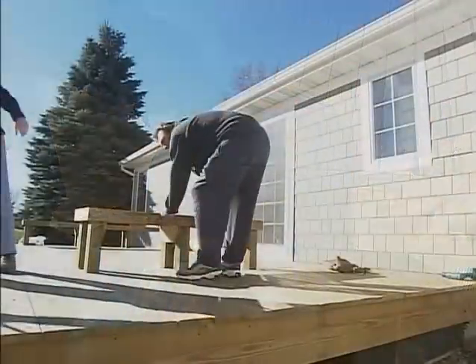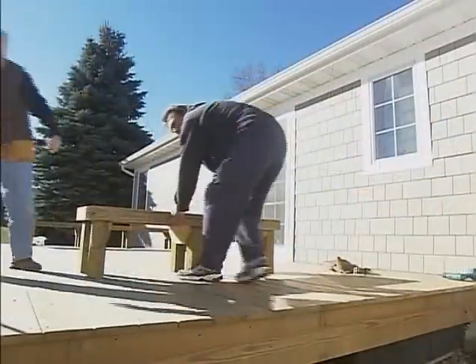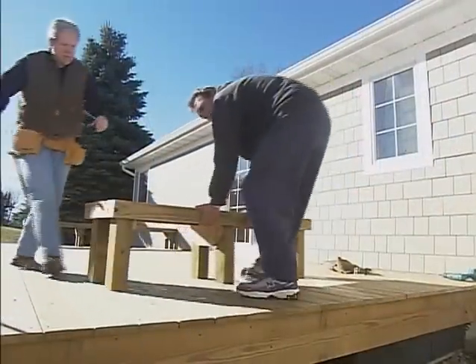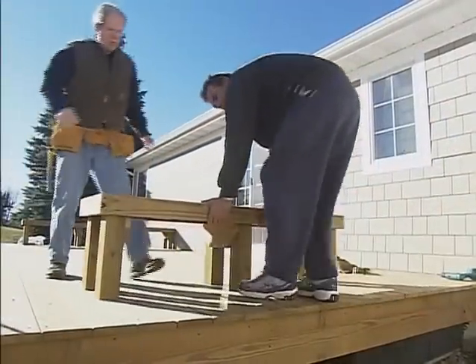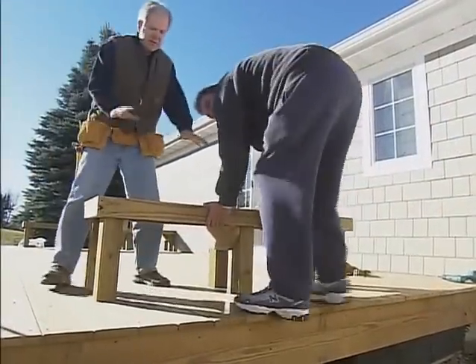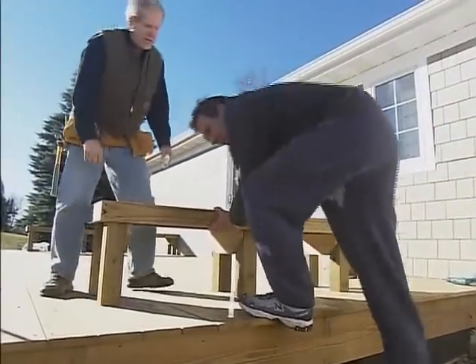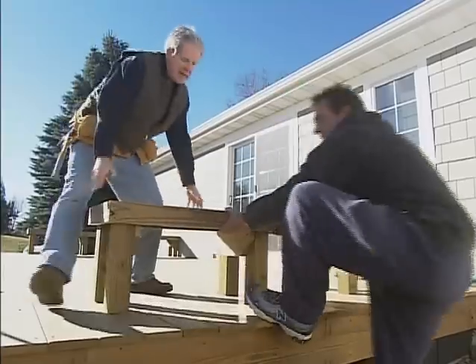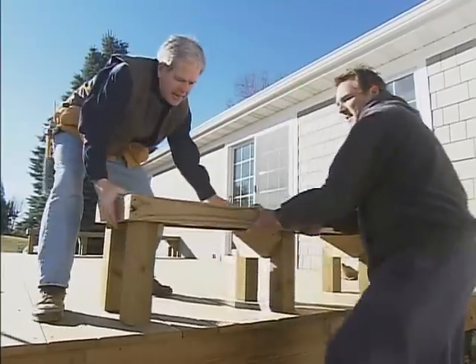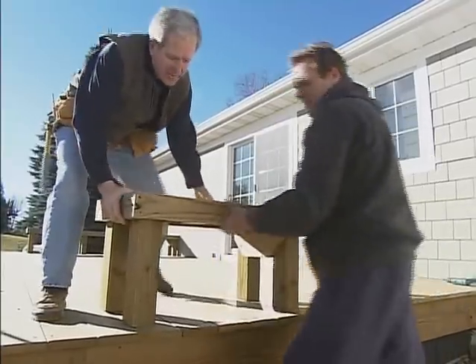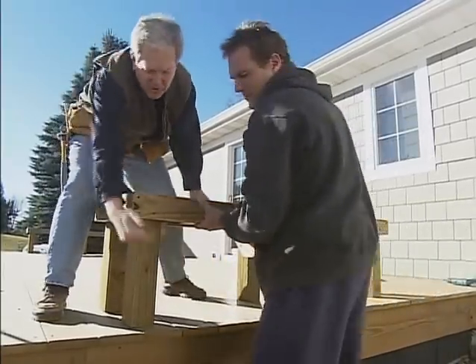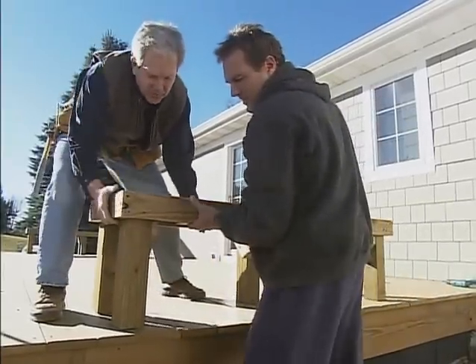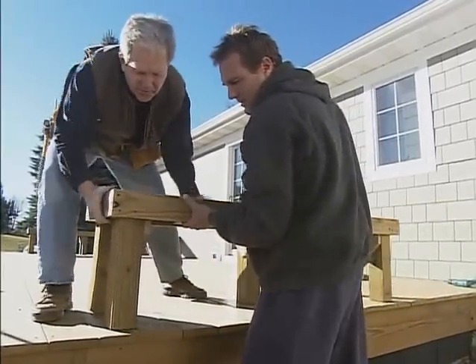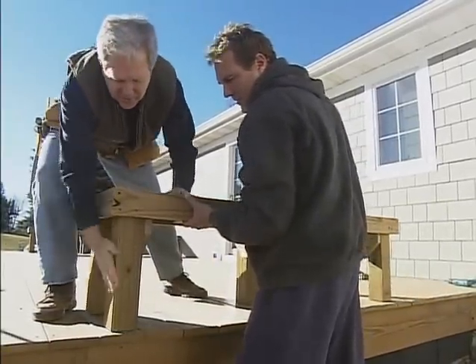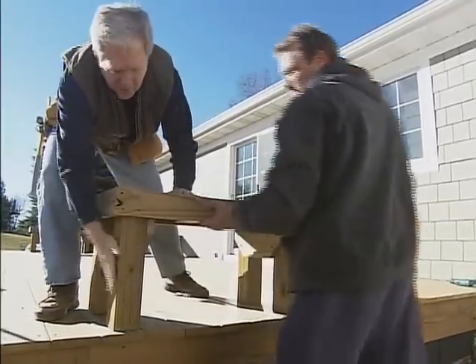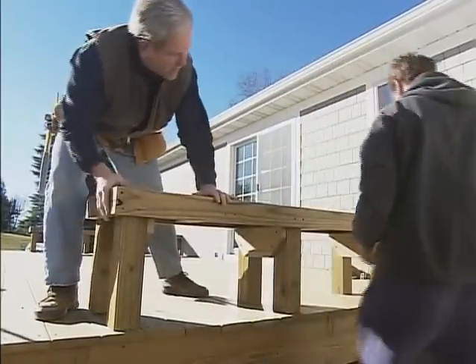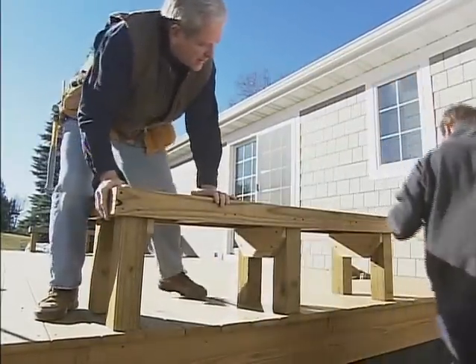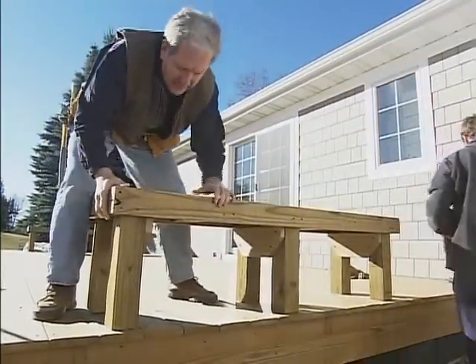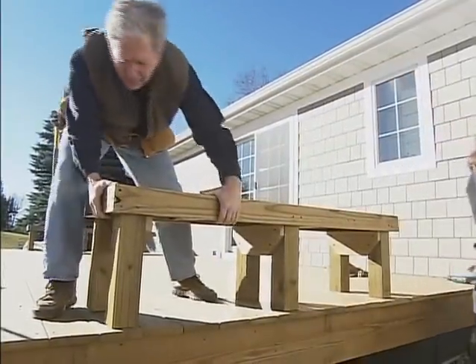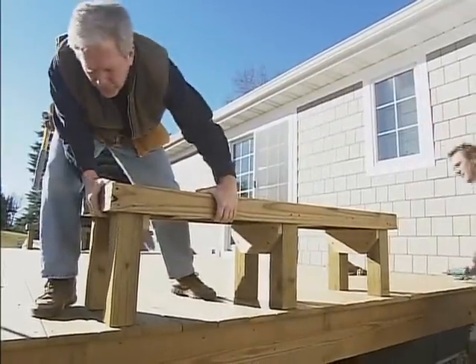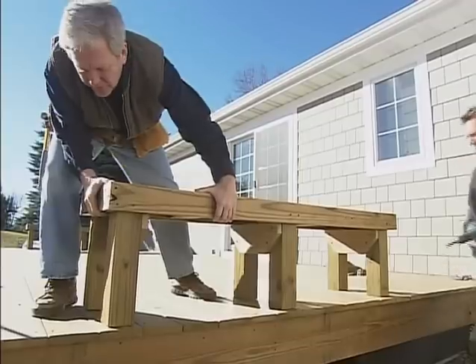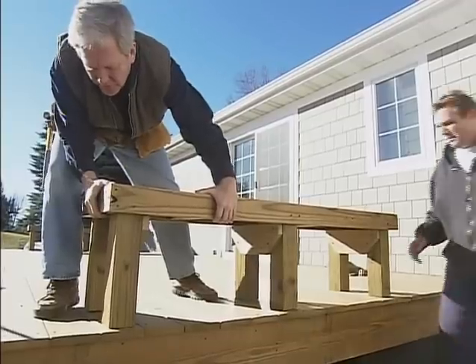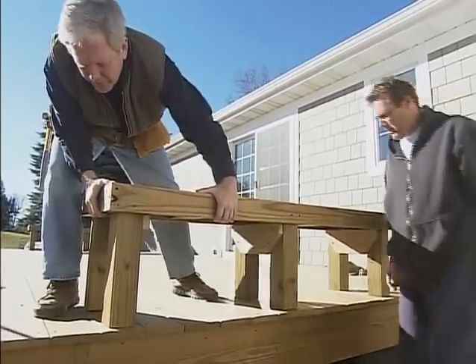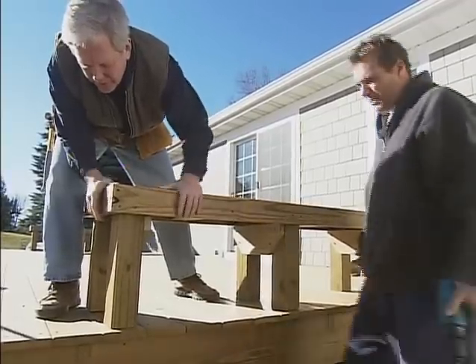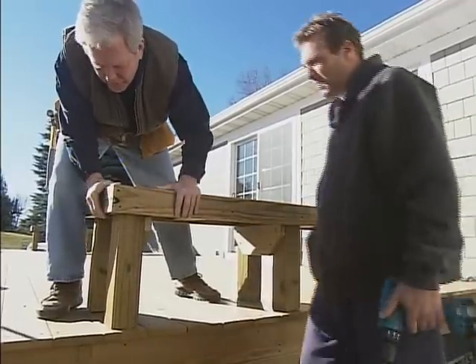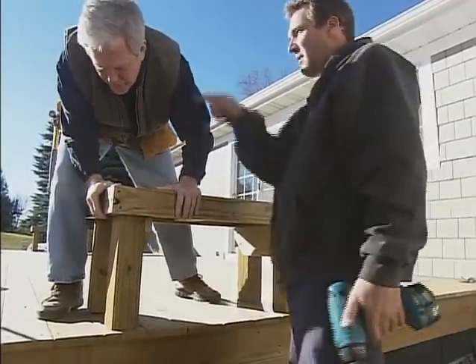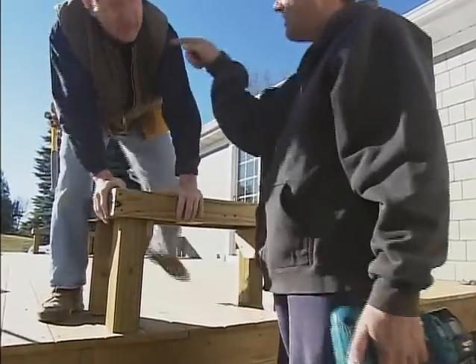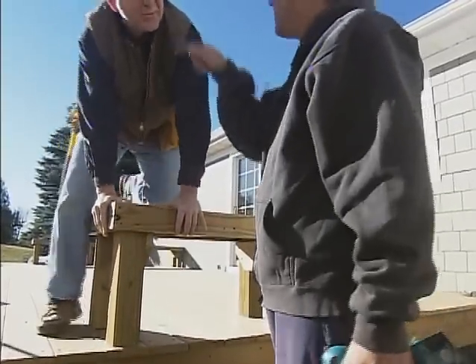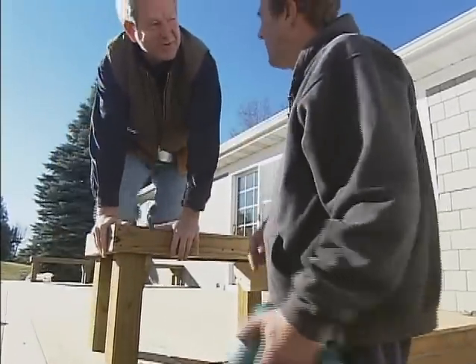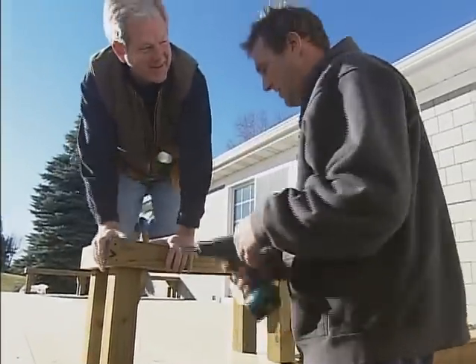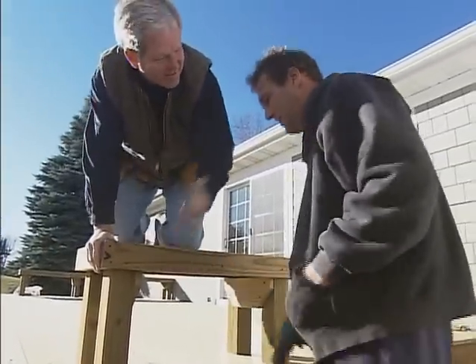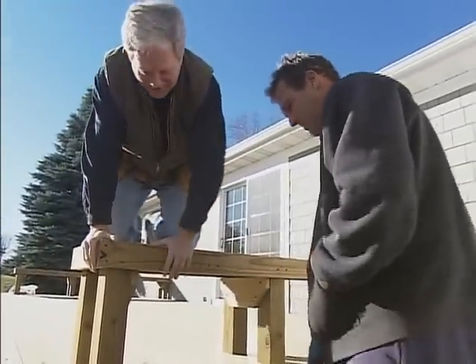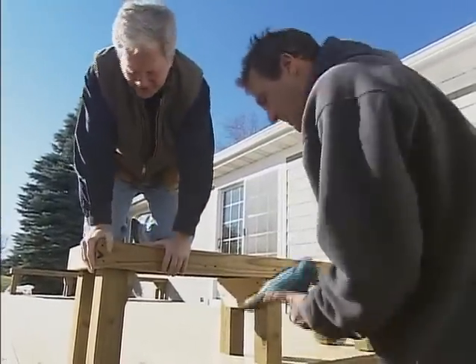With the bench all put together, we're ready to secure it to the deck. To do that, we're just going to drill up through the deck boards into our legs. Of course, part of this is going to require somebody crawling underneath the deck for some of the screws, and Bucky's already volunteered for that.